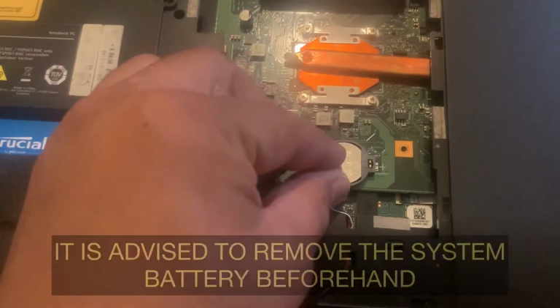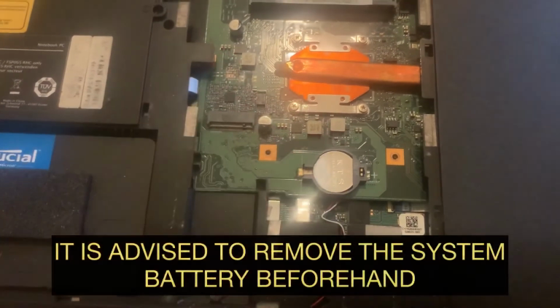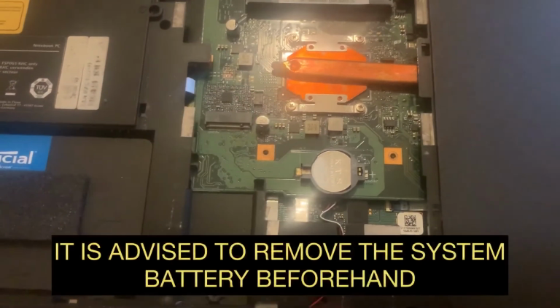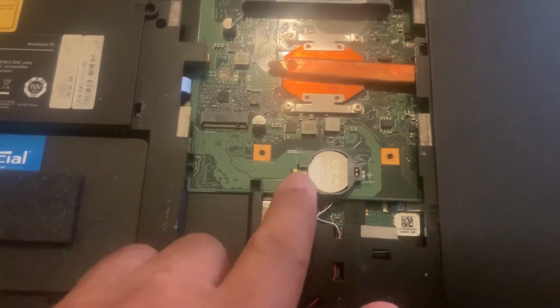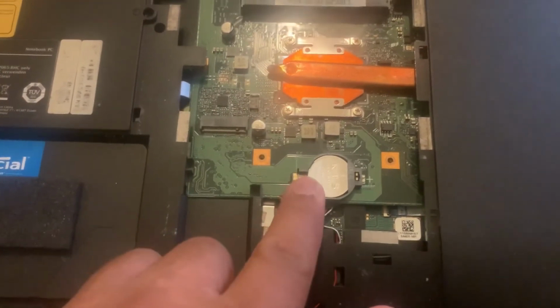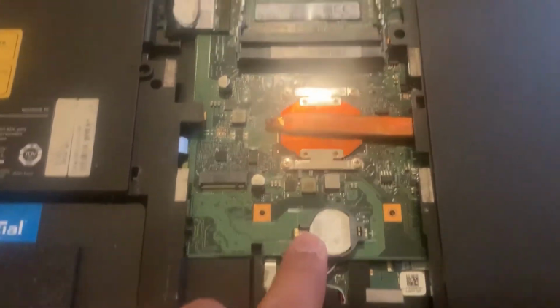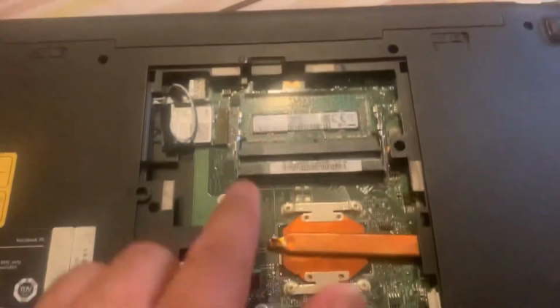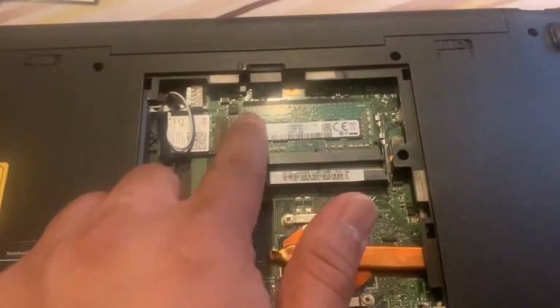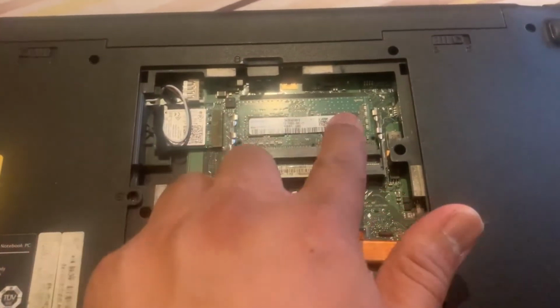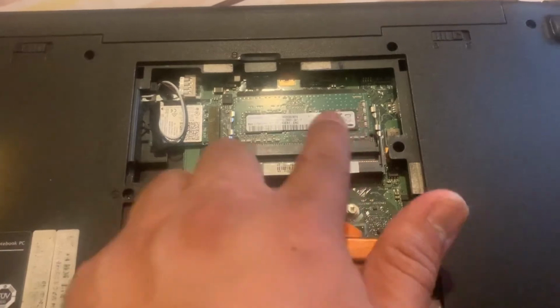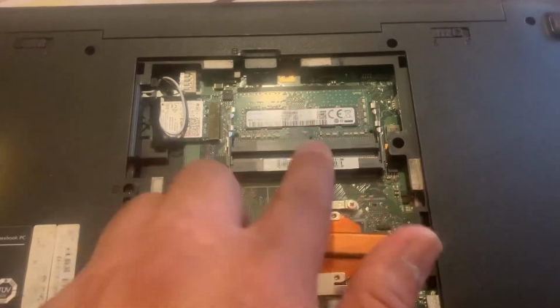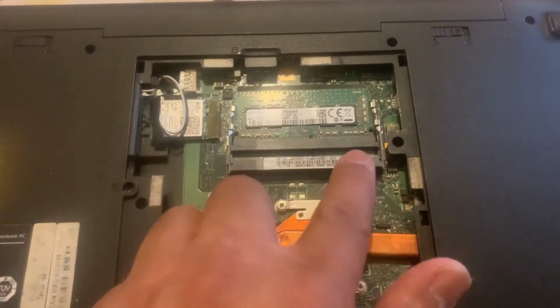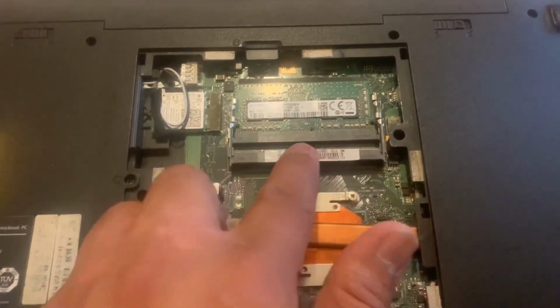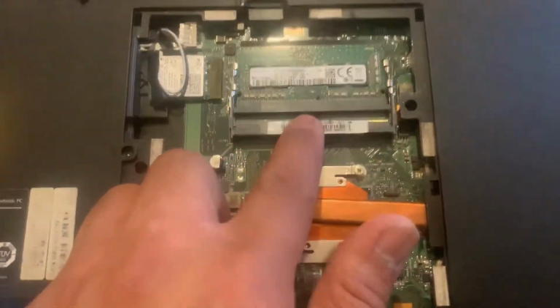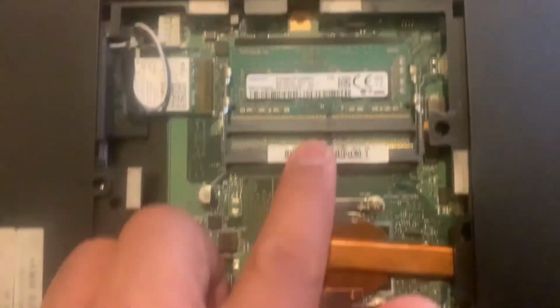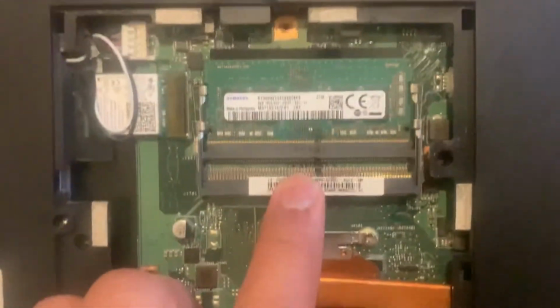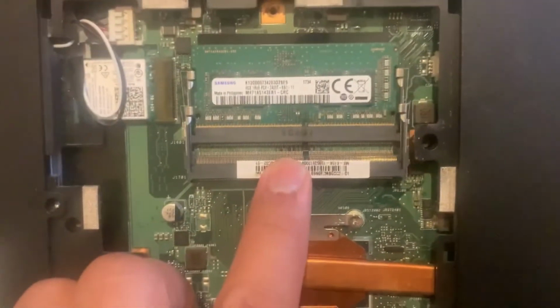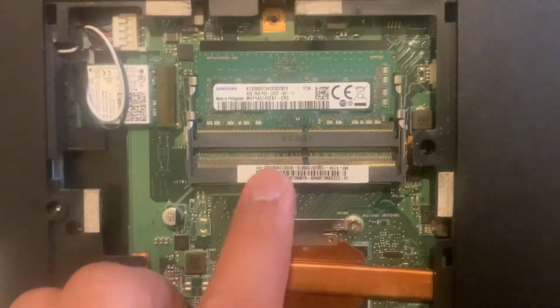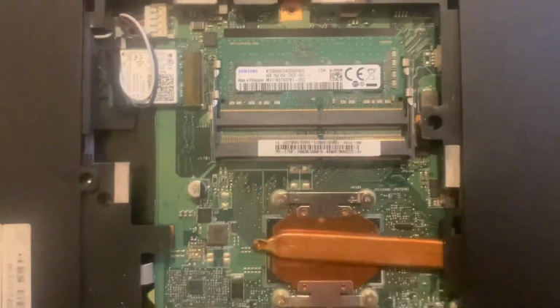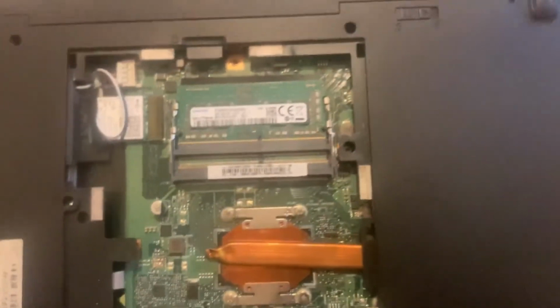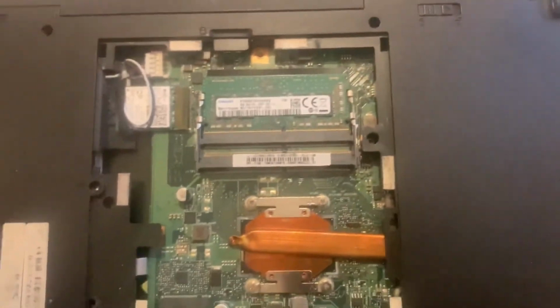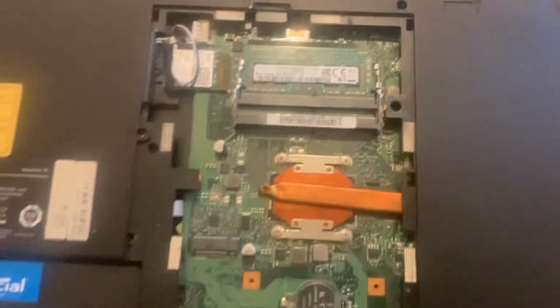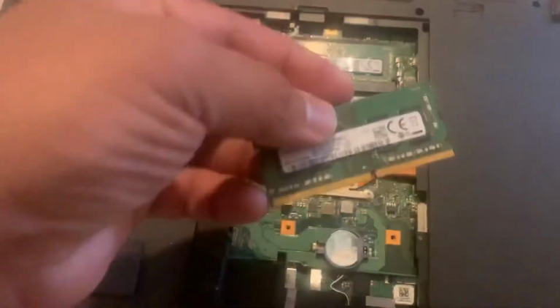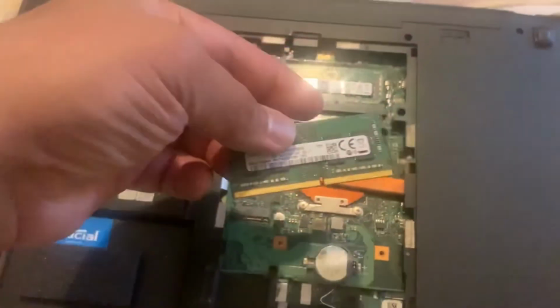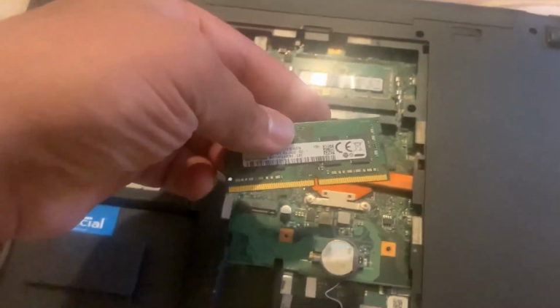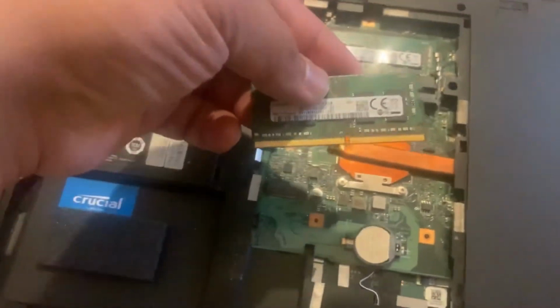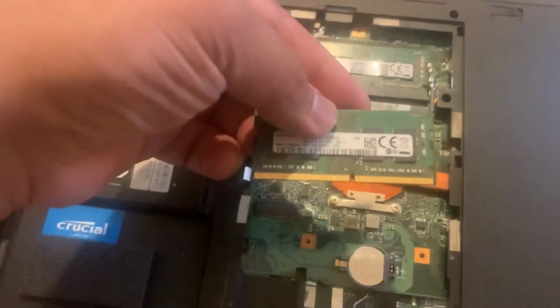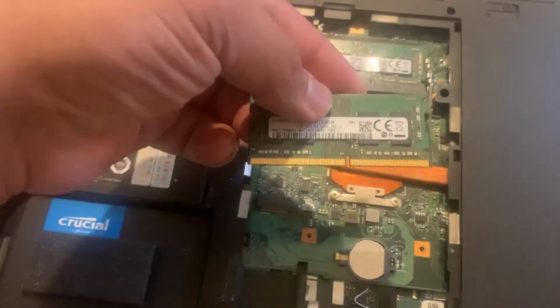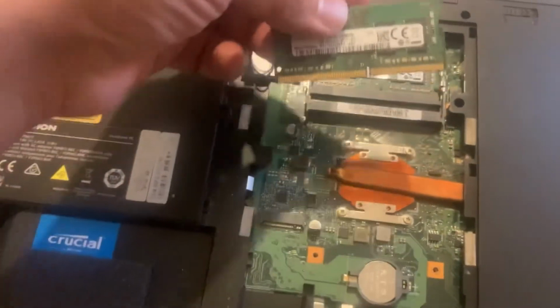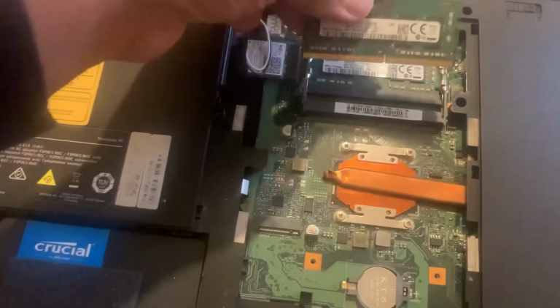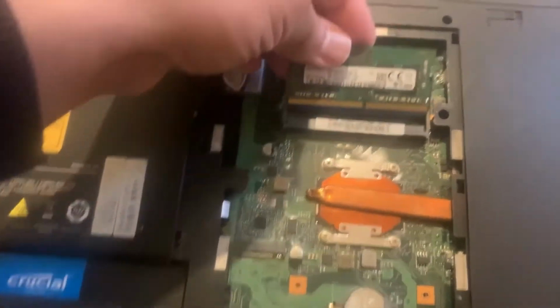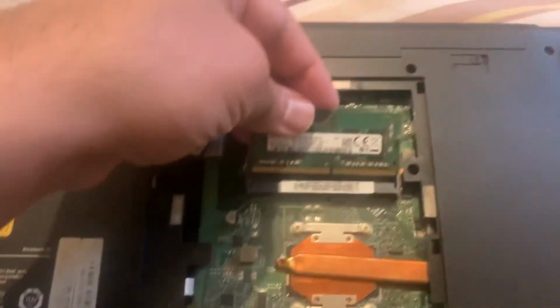I would advise removing the system battery beforehand to avoid static charge. This is the RAM — it takes two times DDR4 memory. You've got one empty spare bank there, so I'm going to show you now how to upgrade the RAM.